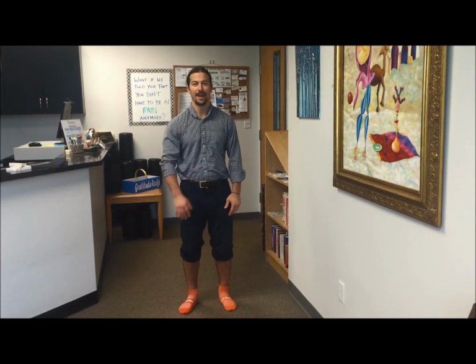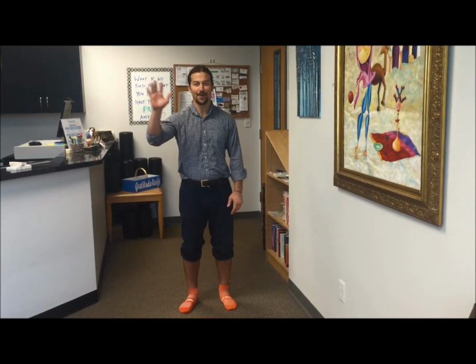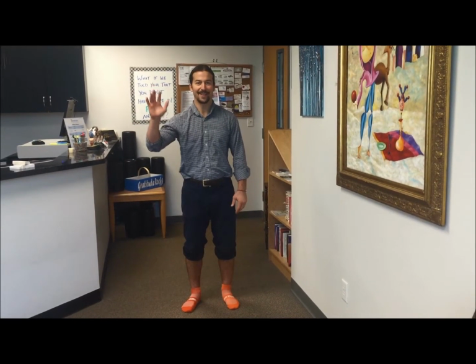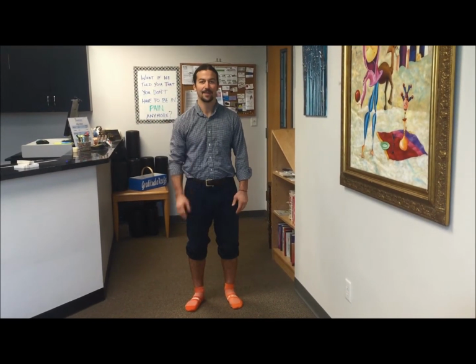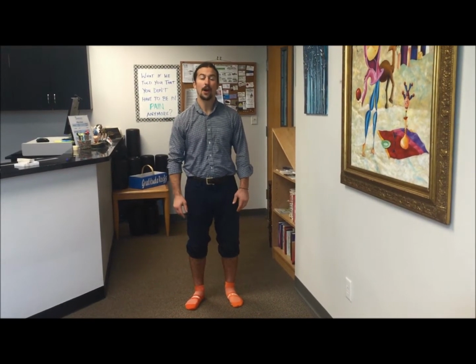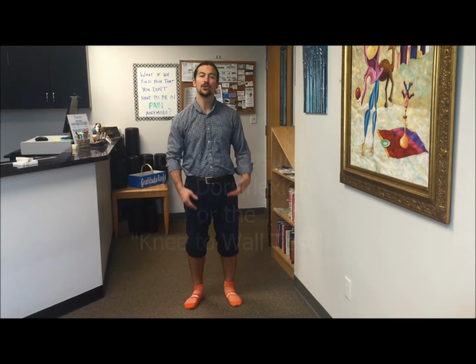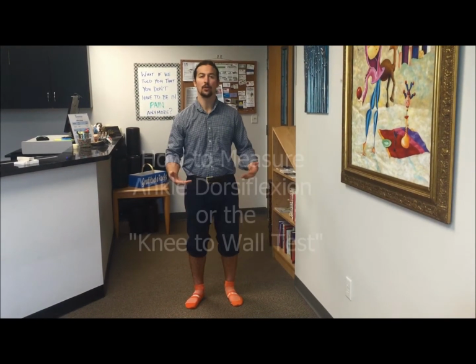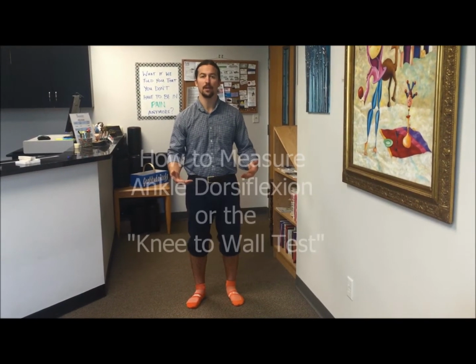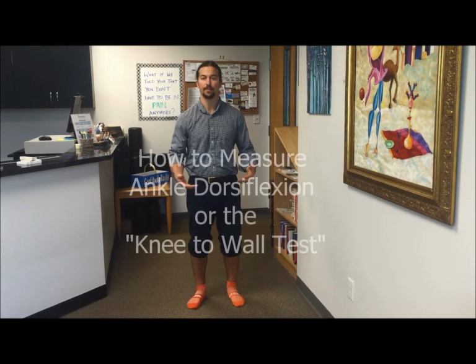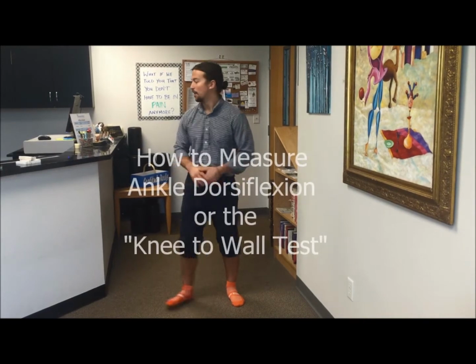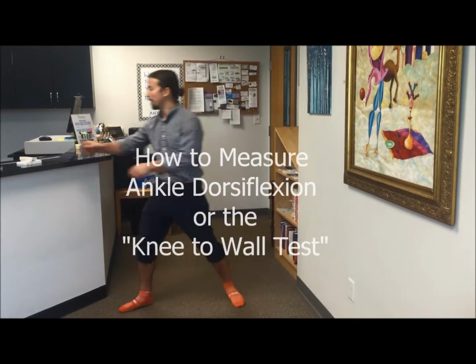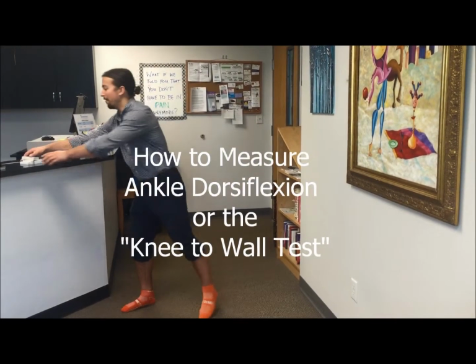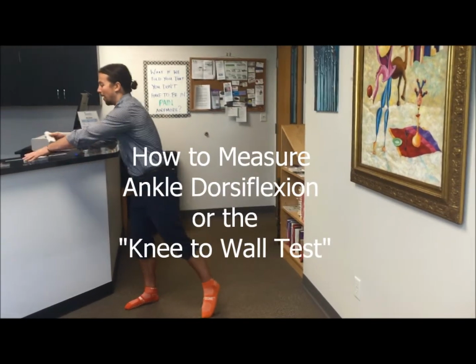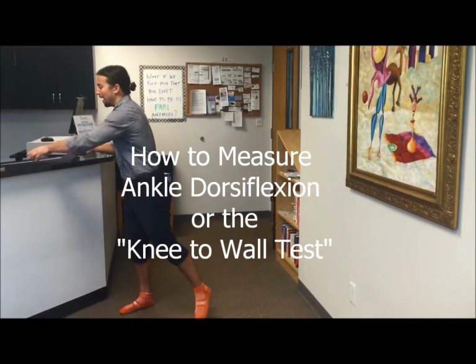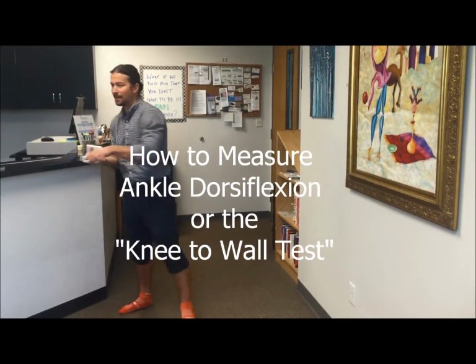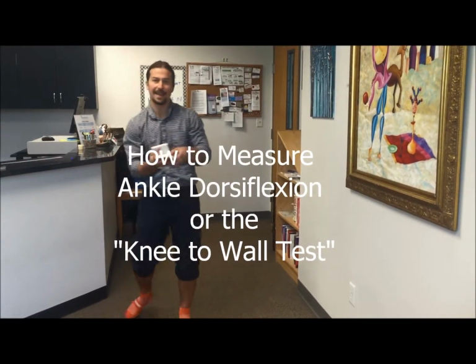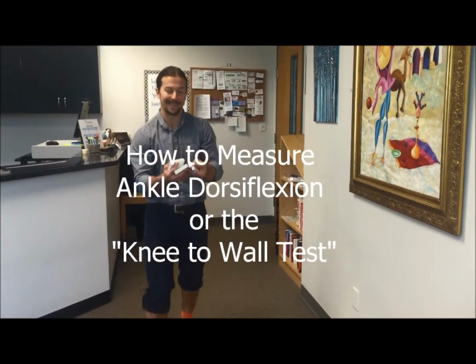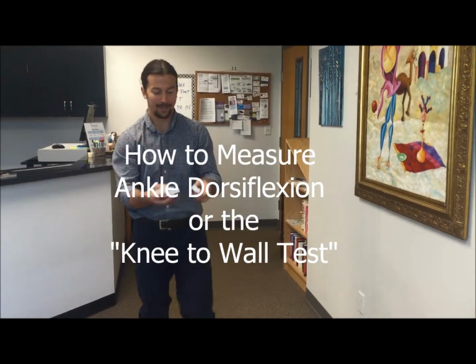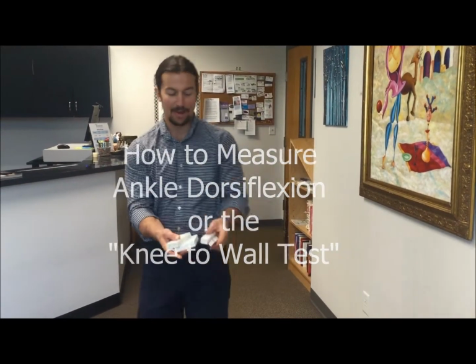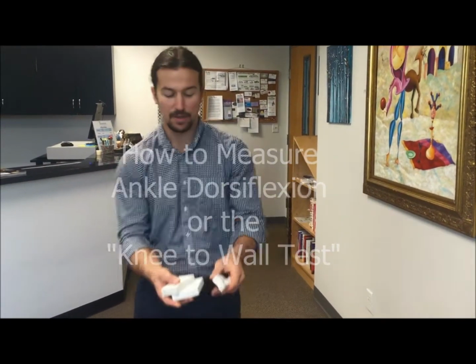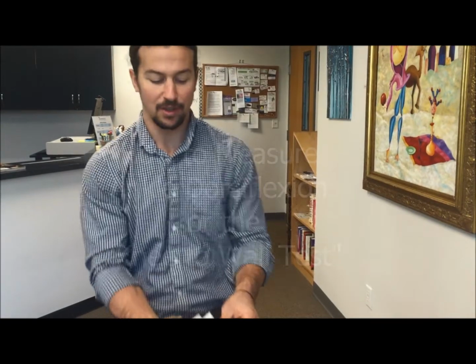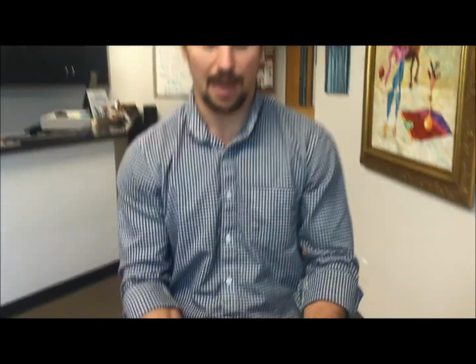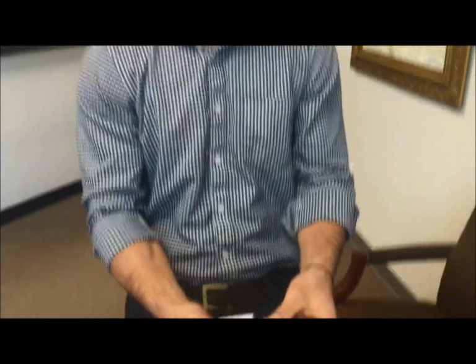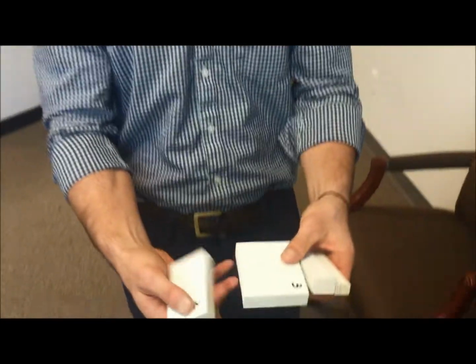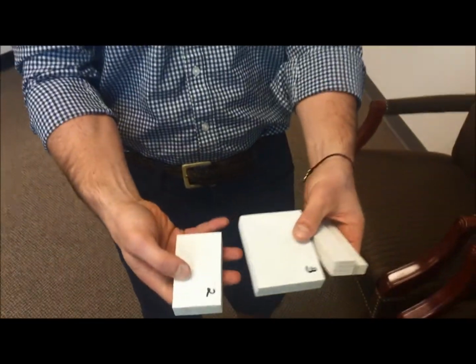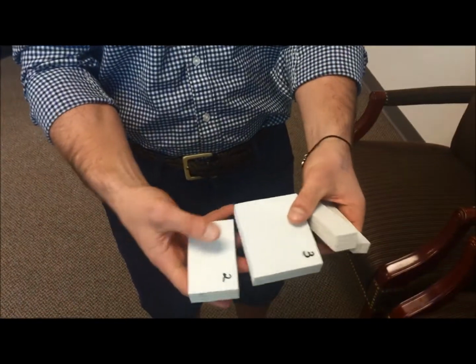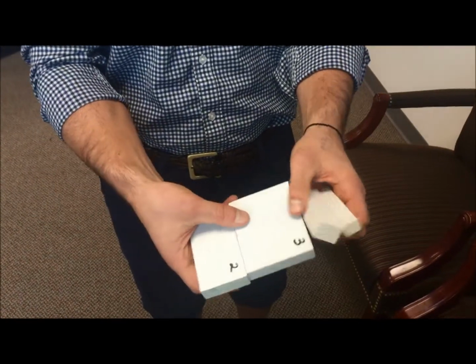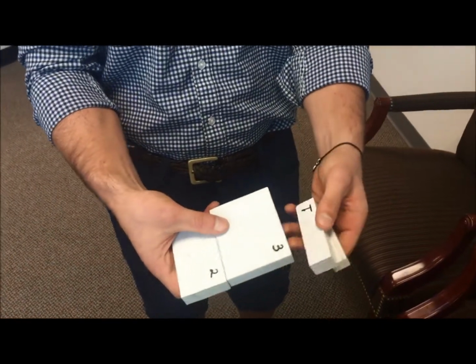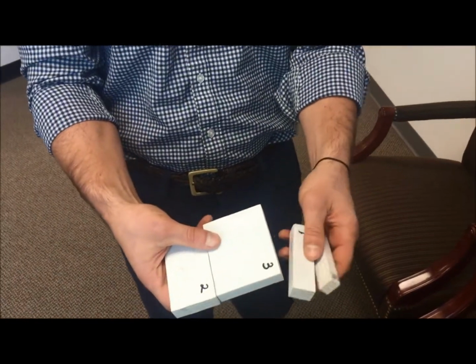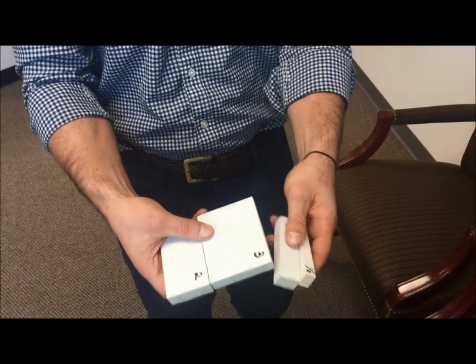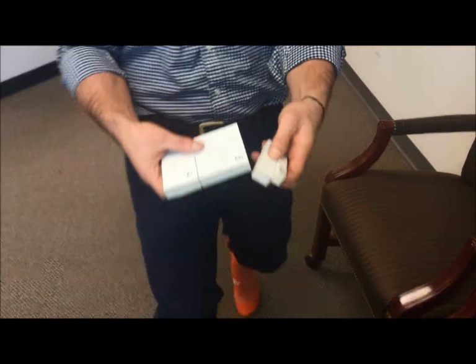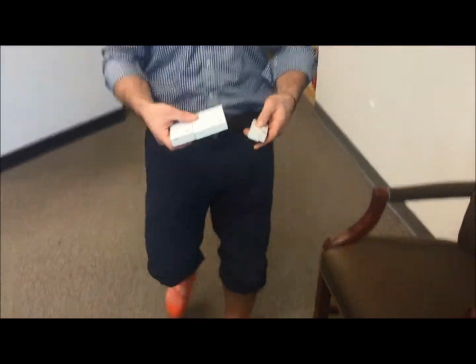How's it going out there? How do you measure ankle dorsiflexion? We have our handy dandy ankle dorsiflexion blocks — a three inch block, two inch block, one inch block, and a half inch block.